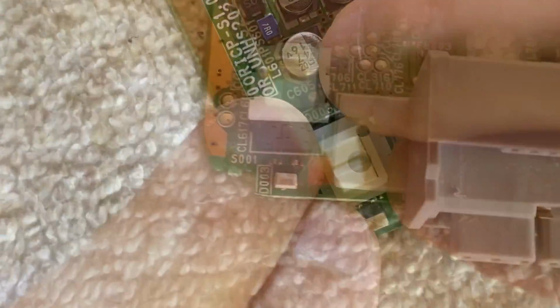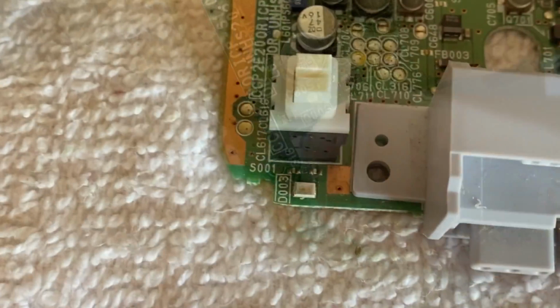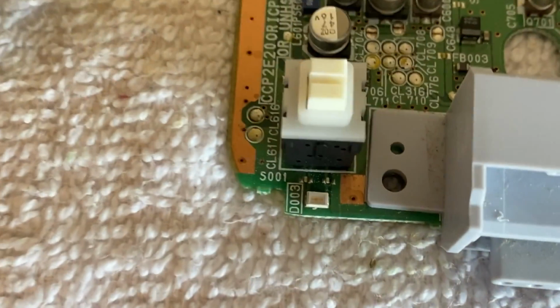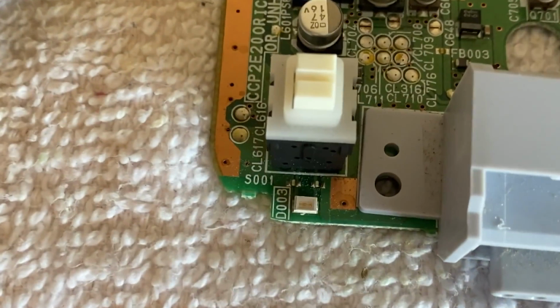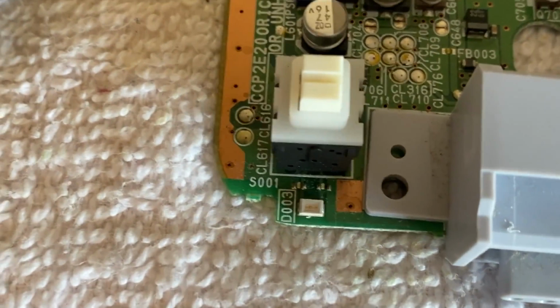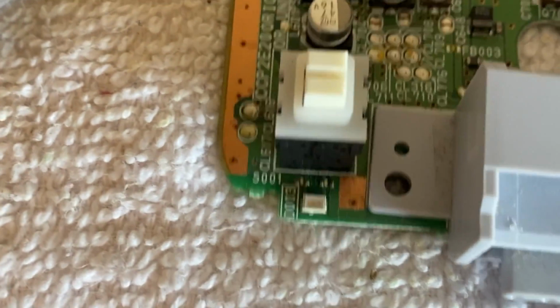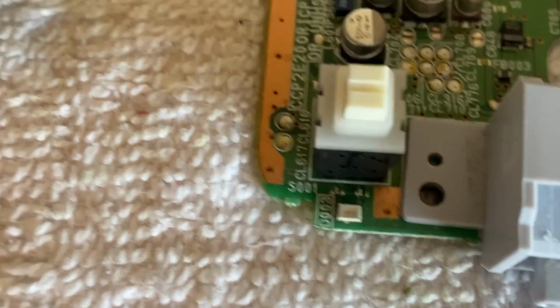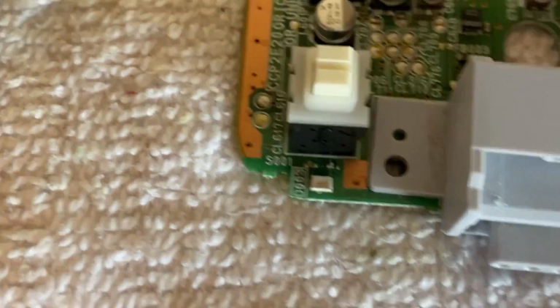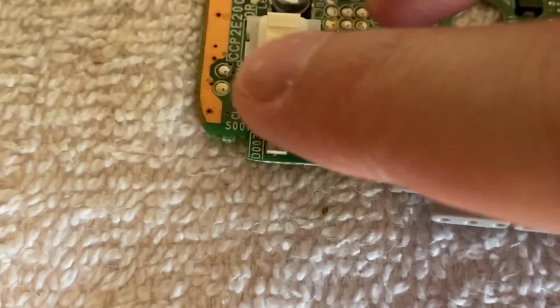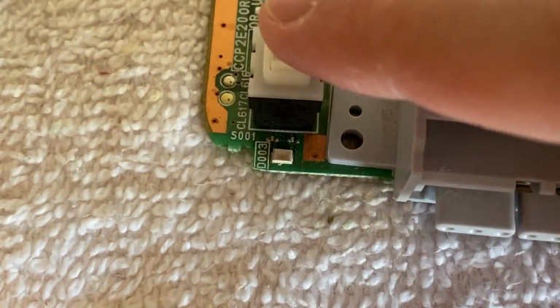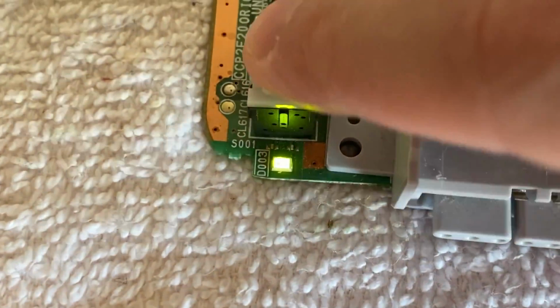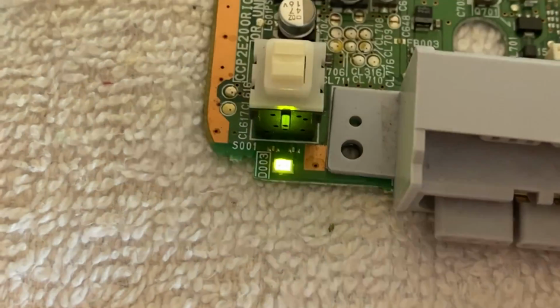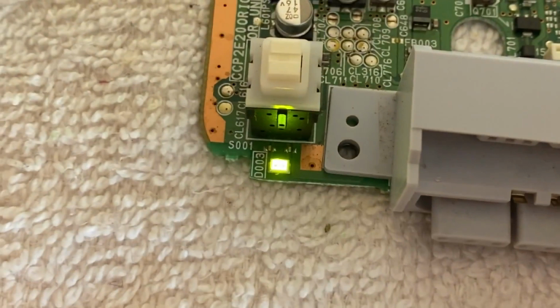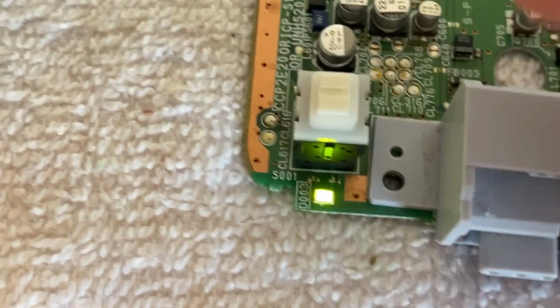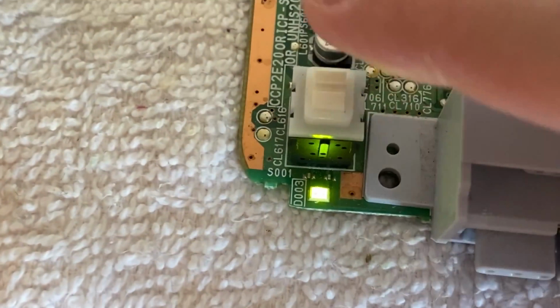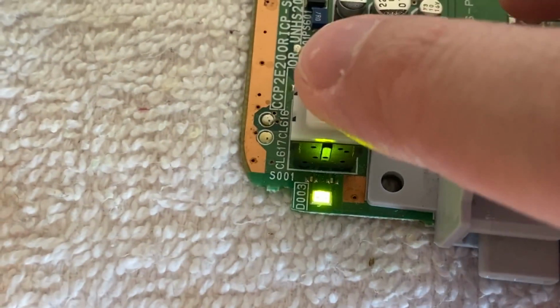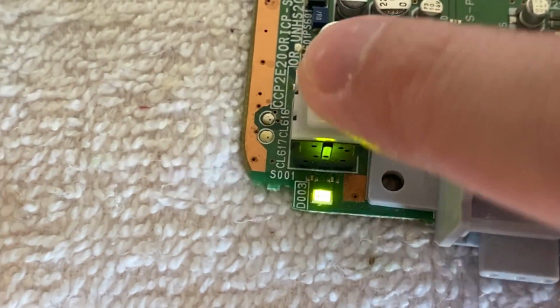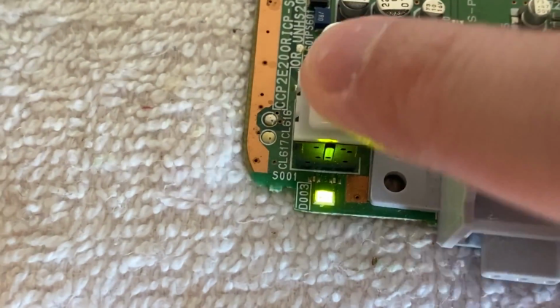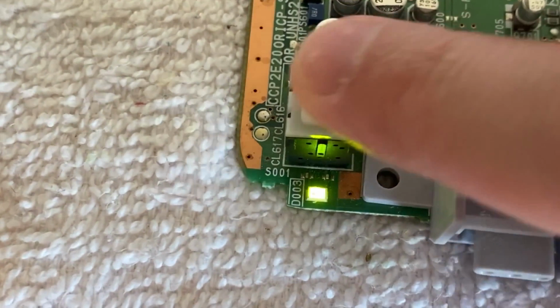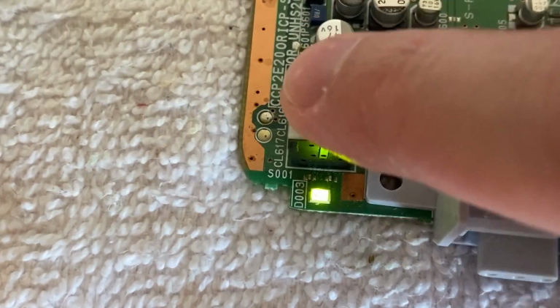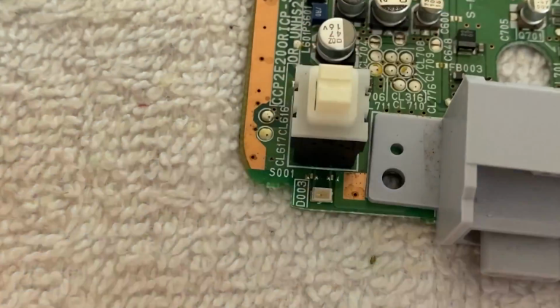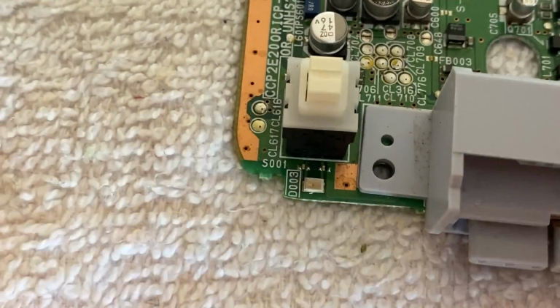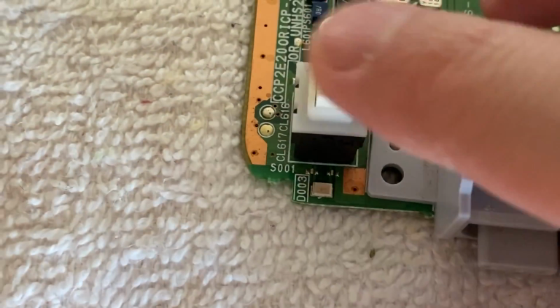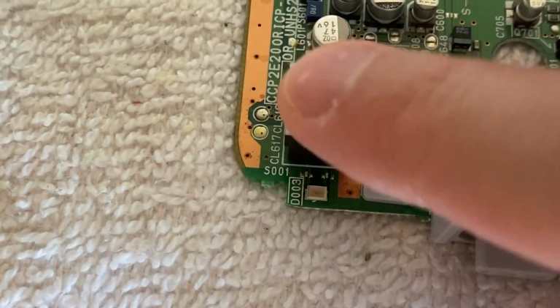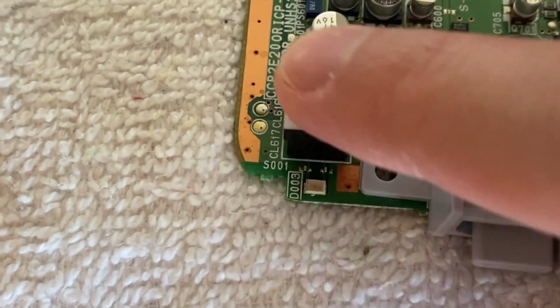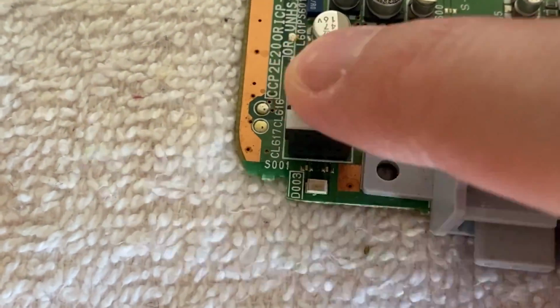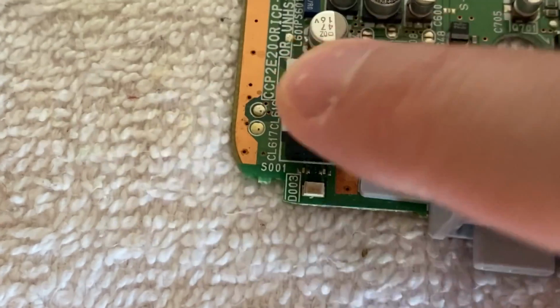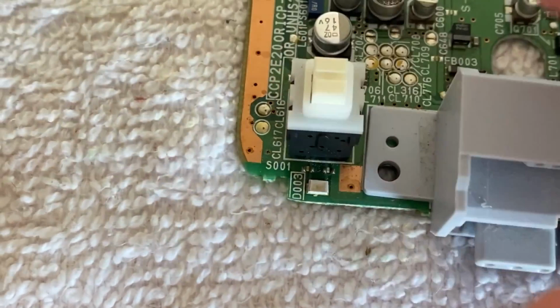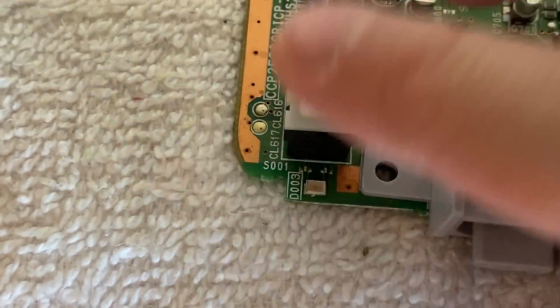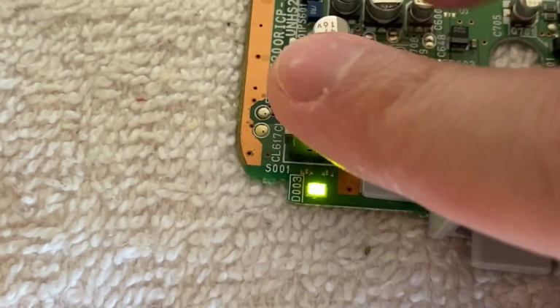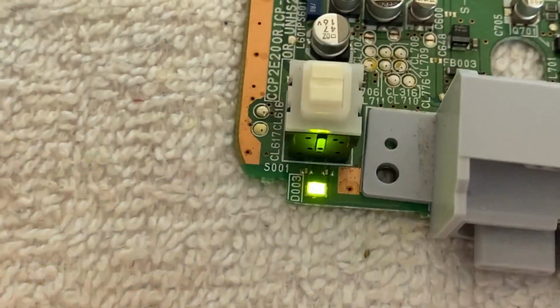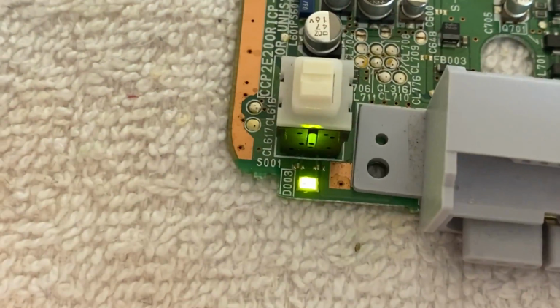Let's plug this in and give it a try. Beautiful. Just jerk it around a little bit, make sure it's in there really good, and it looks to be working fine.